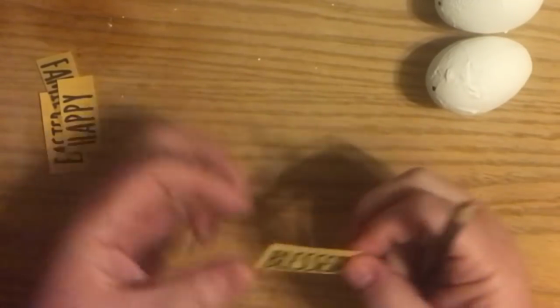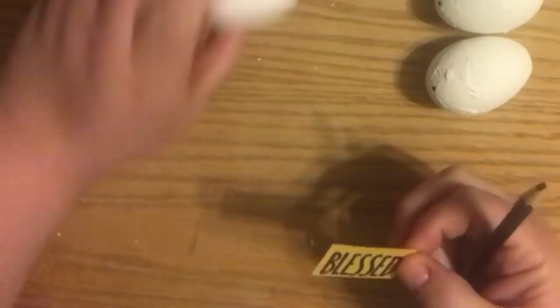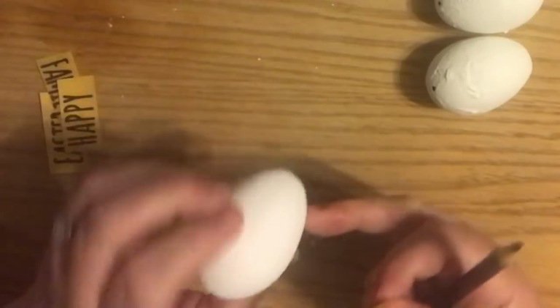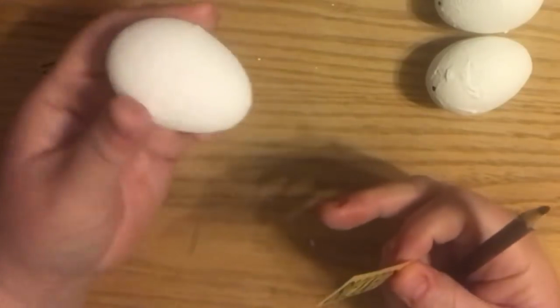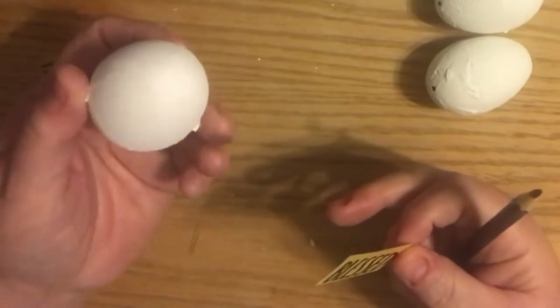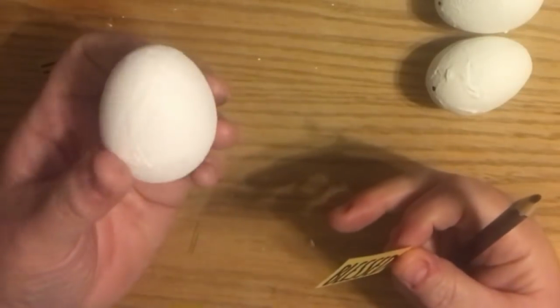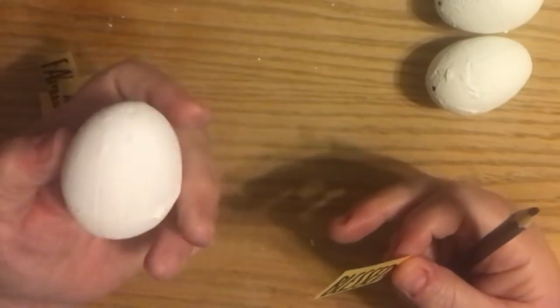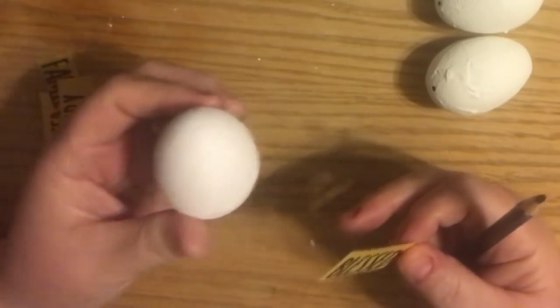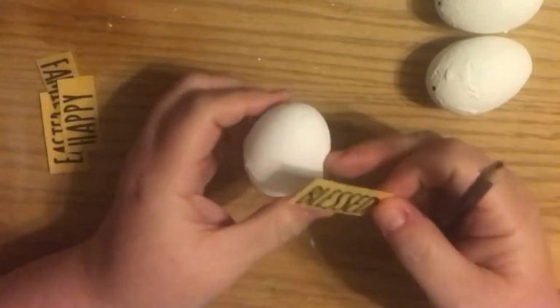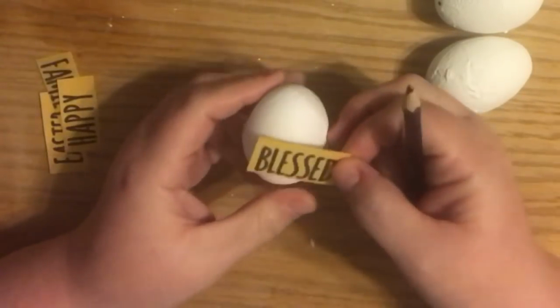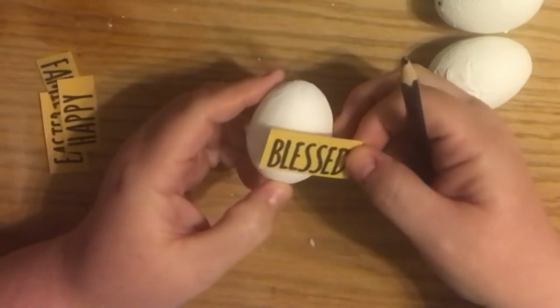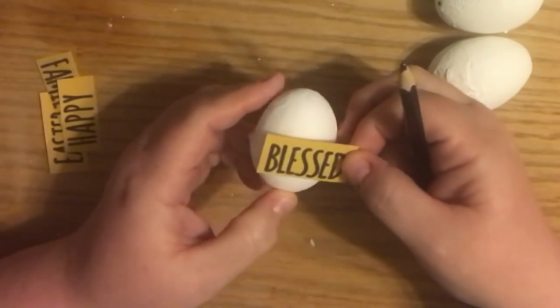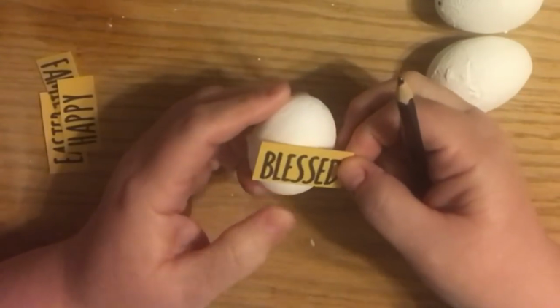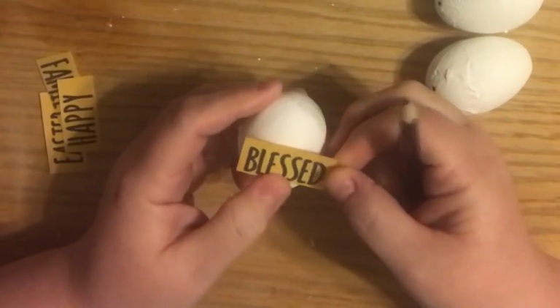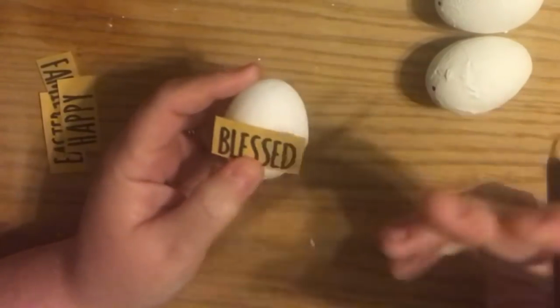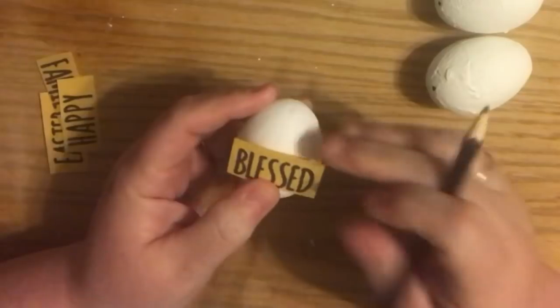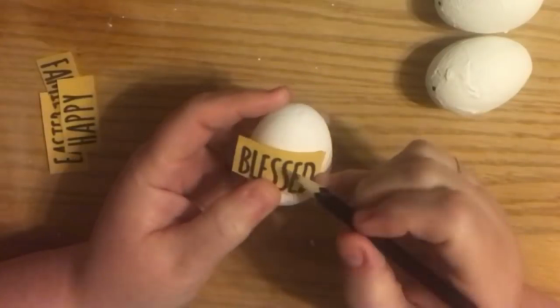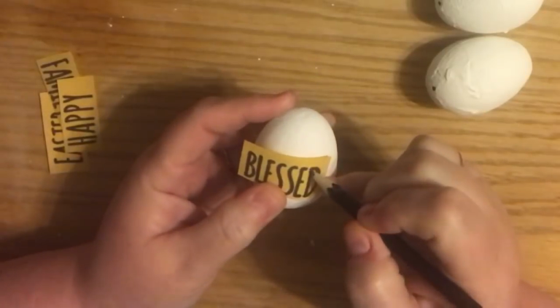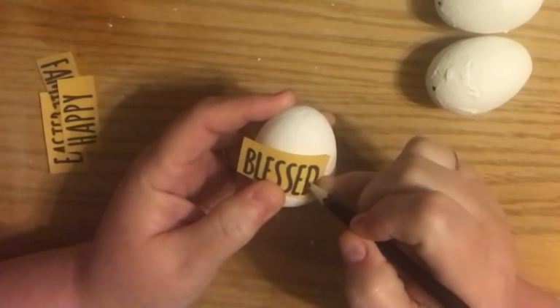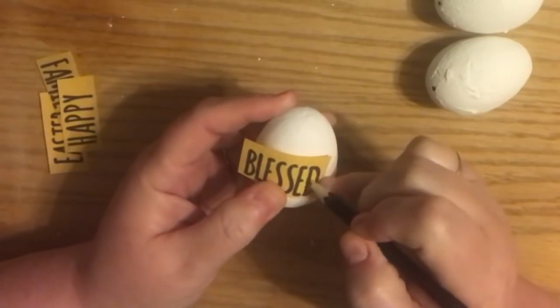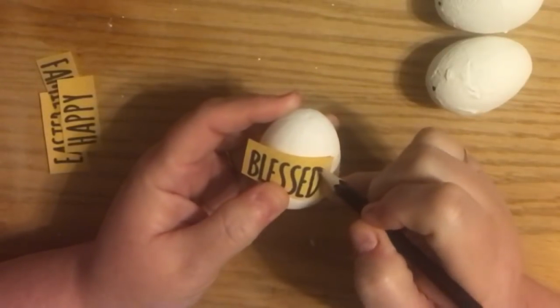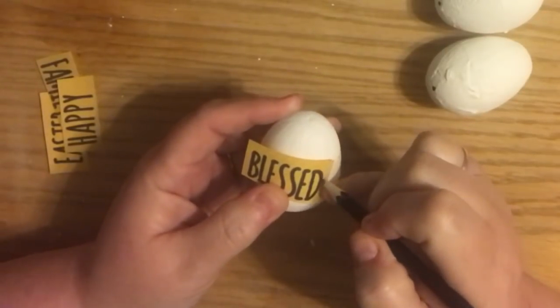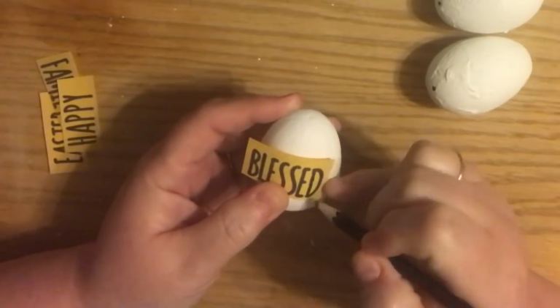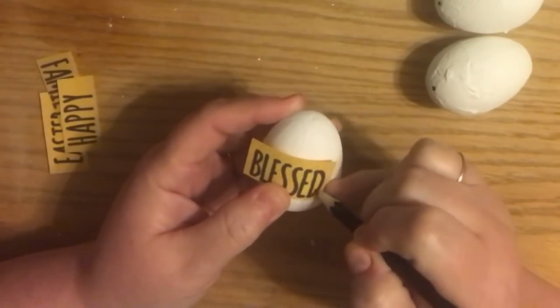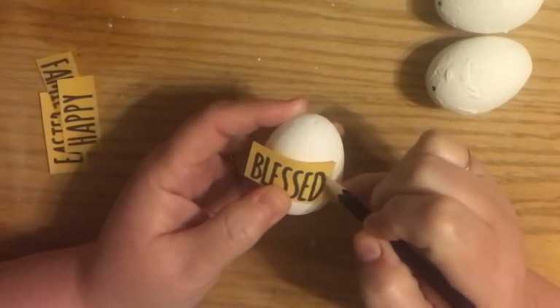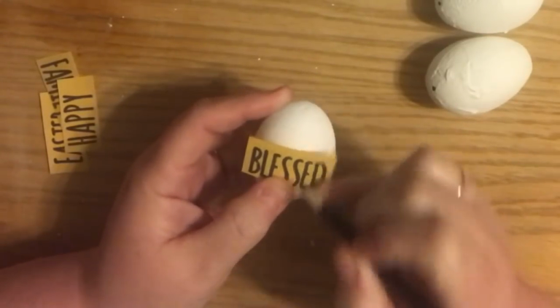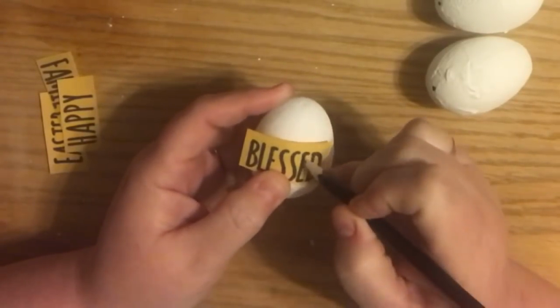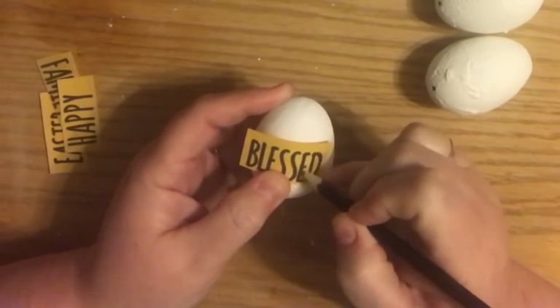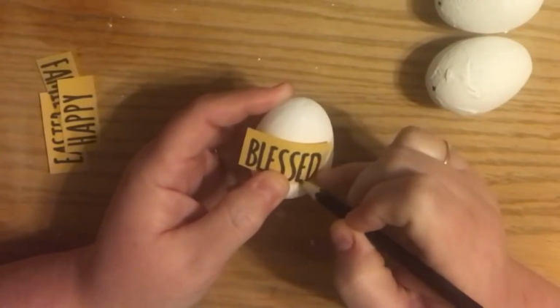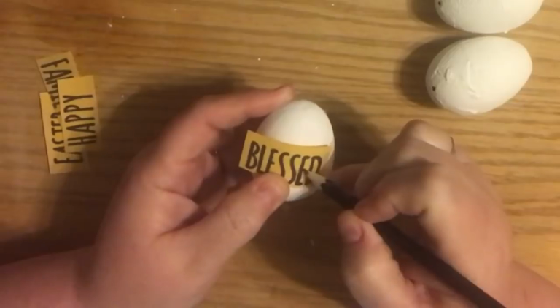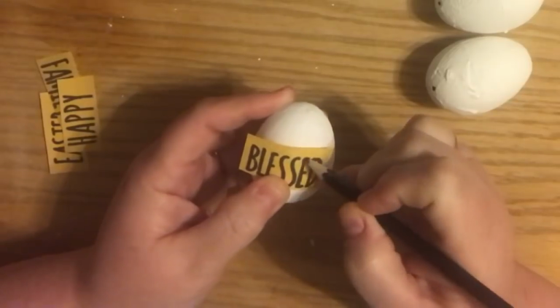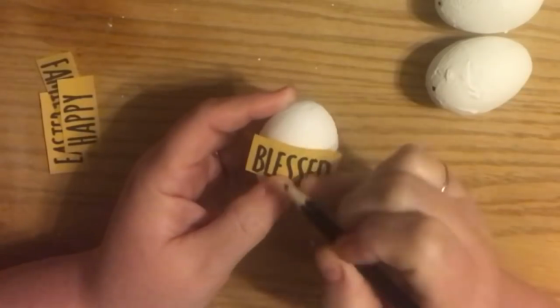They're white with real thin black letters. I just wanted the eggs to look more like they were chalk eggs, not chalk painted plastic eggs, if that makes sense.